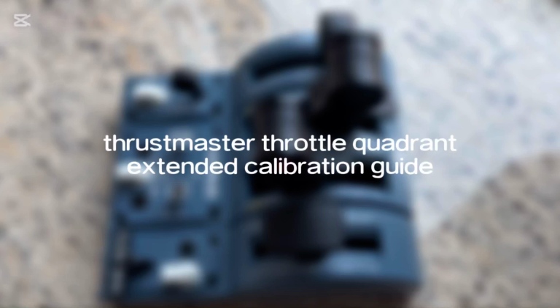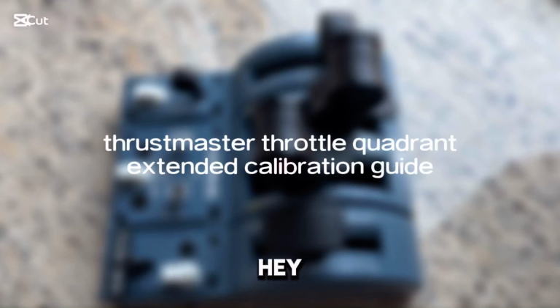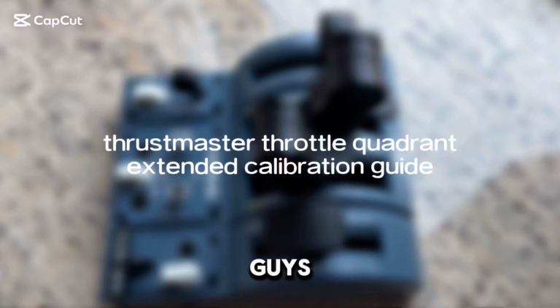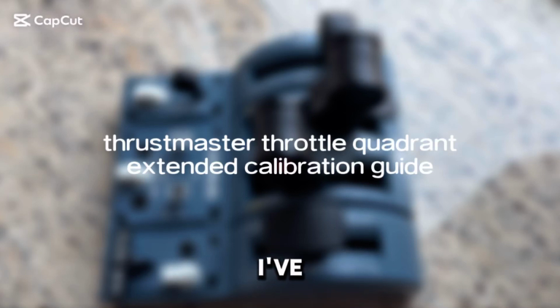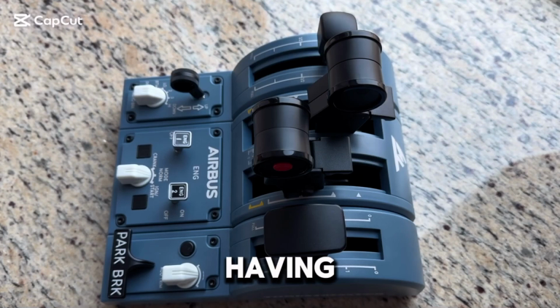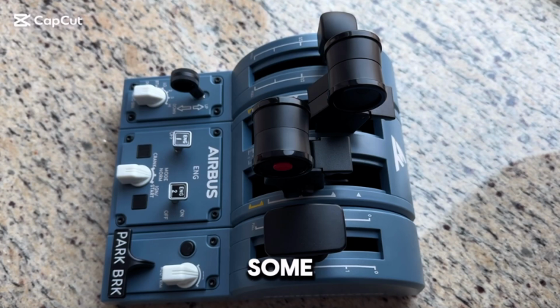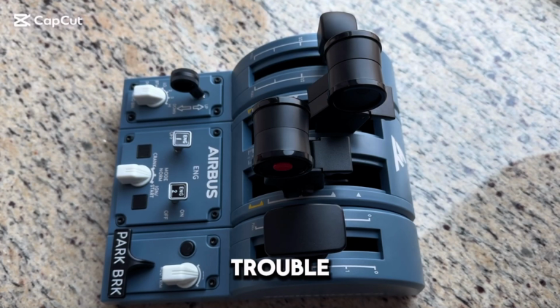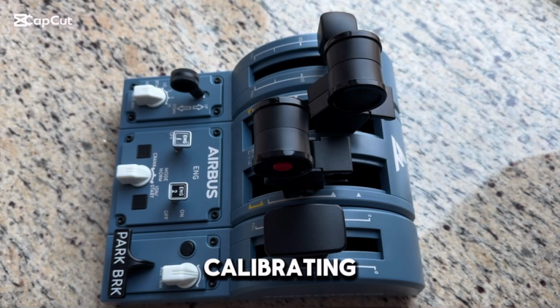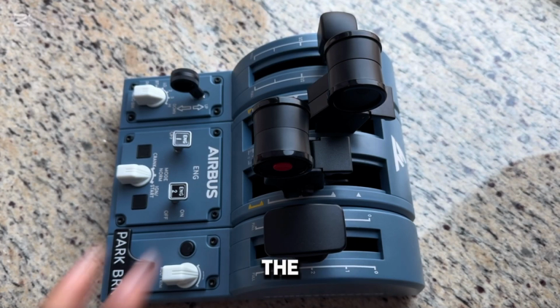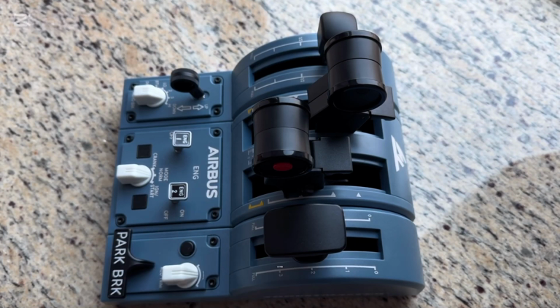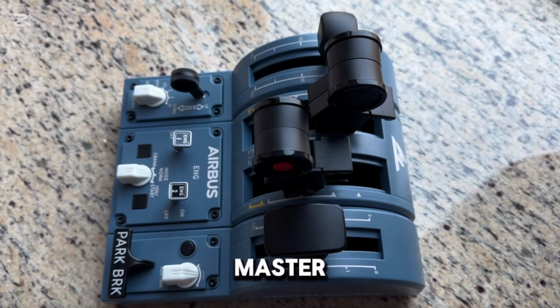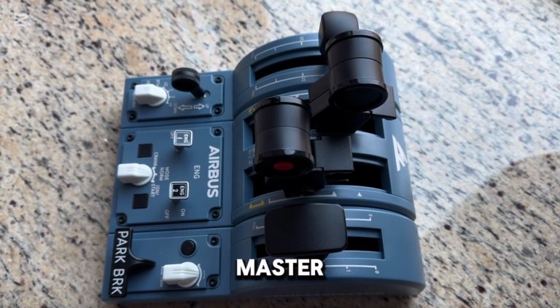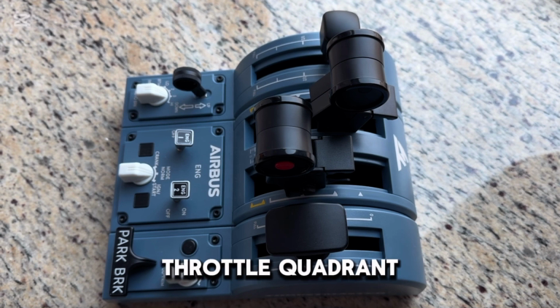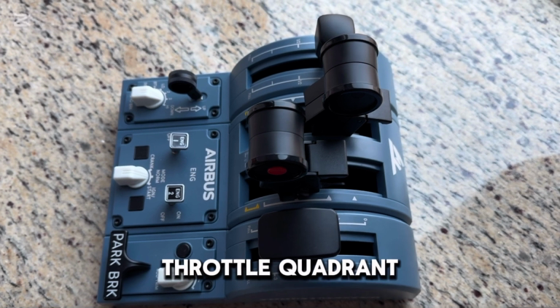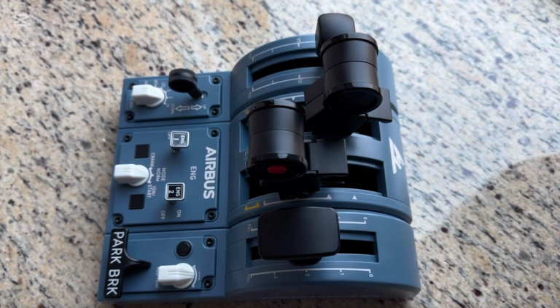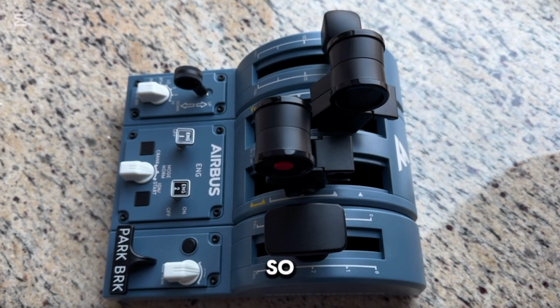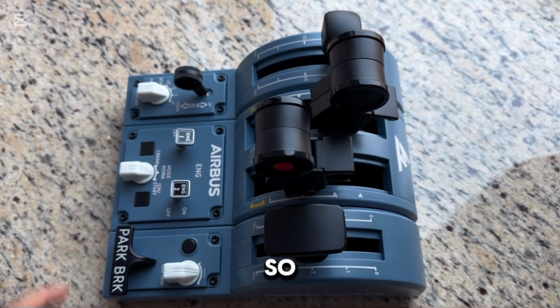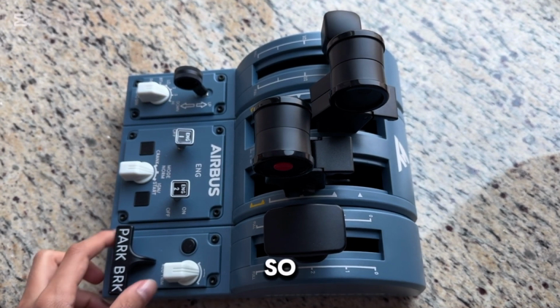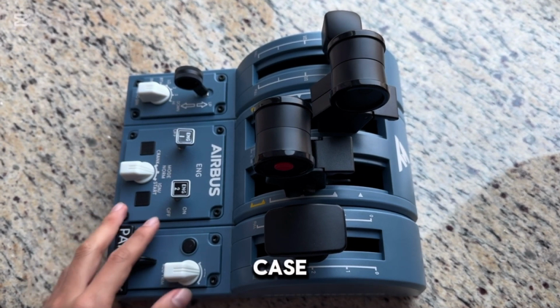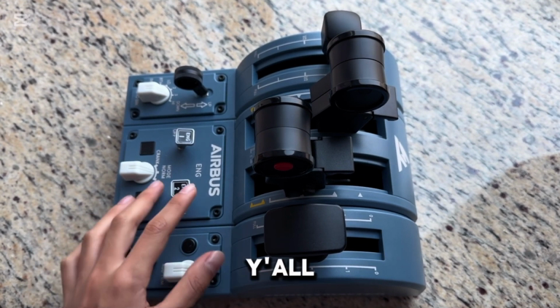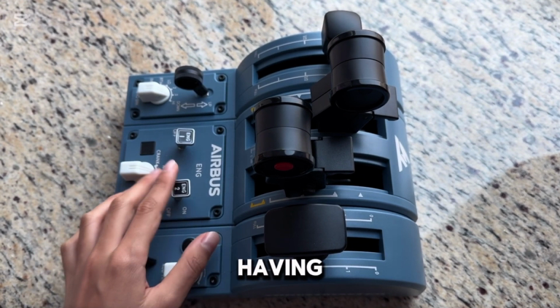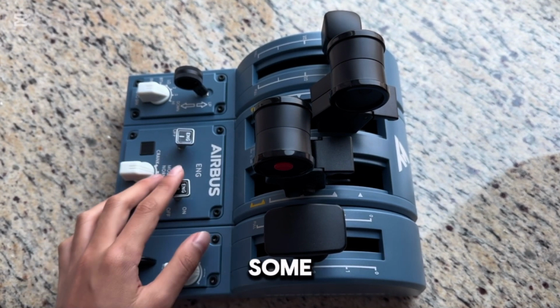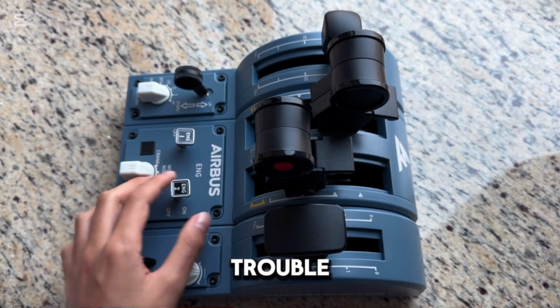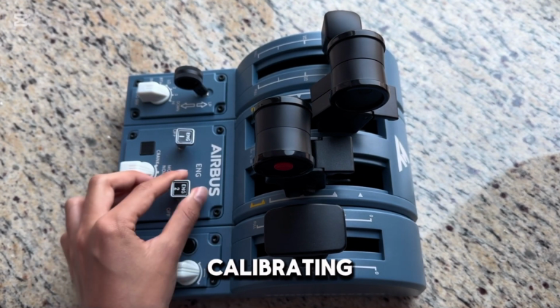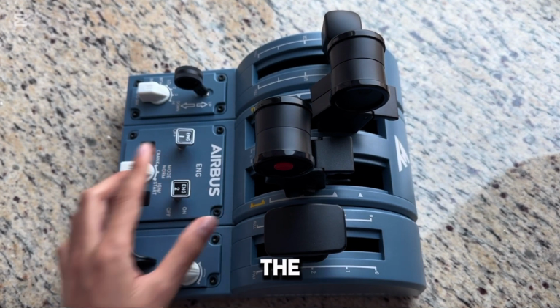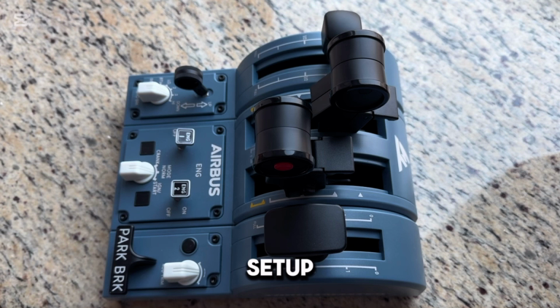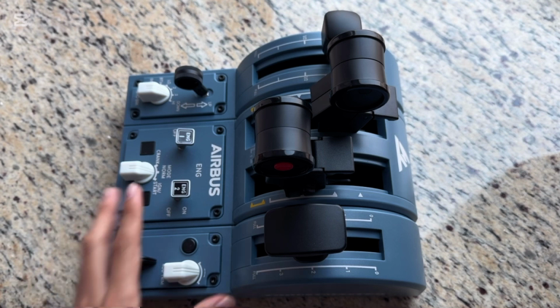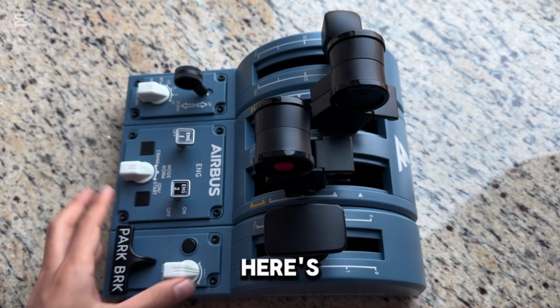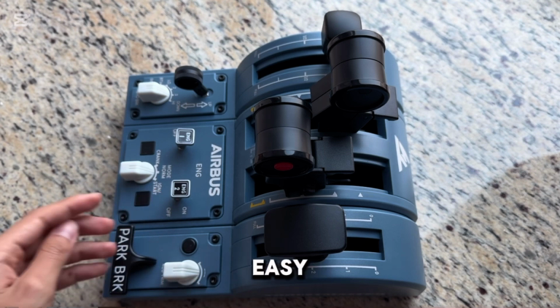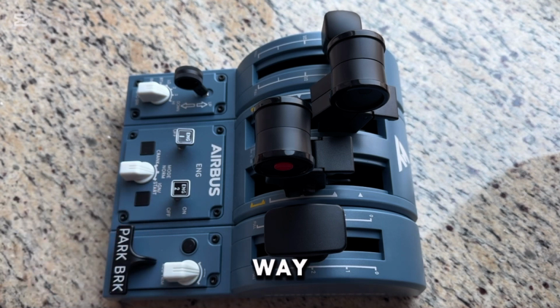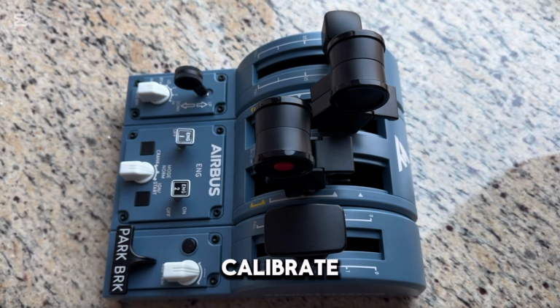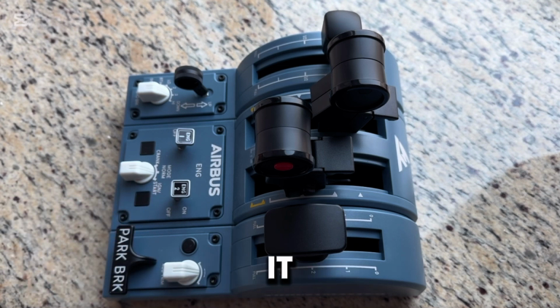Hey guys, I've been having some trouble calibrating the Frostmaster Throttle Quadrant, so in case y'all are having some trouble calibrating the setup, here's an easy way to calibrate it.